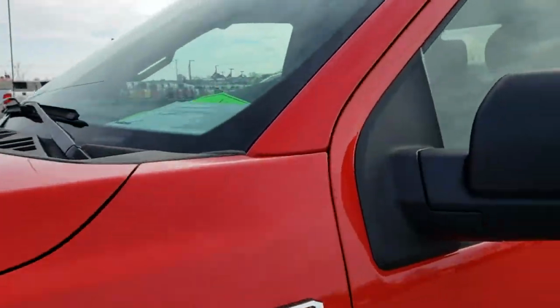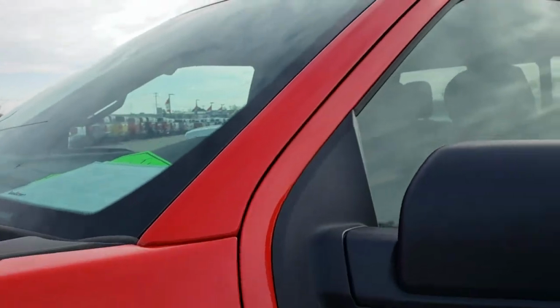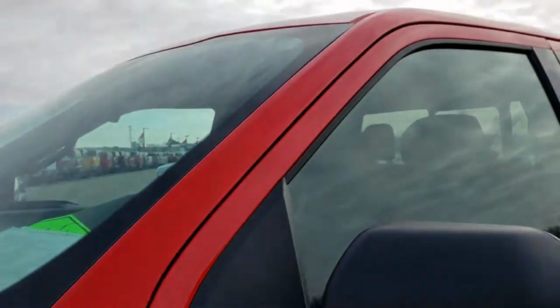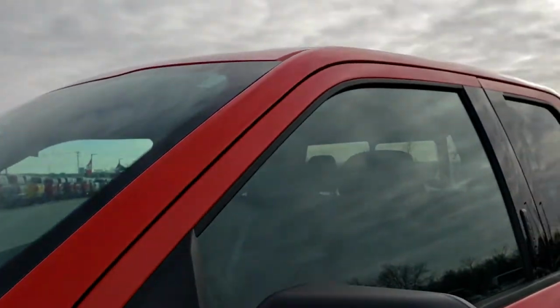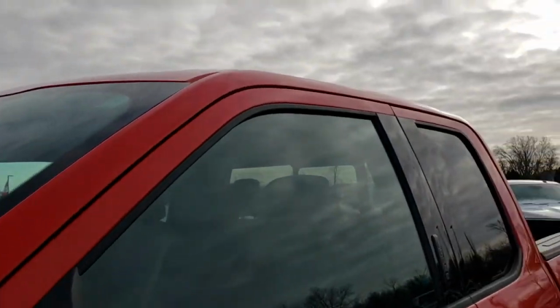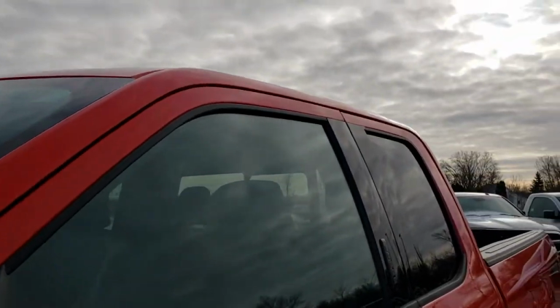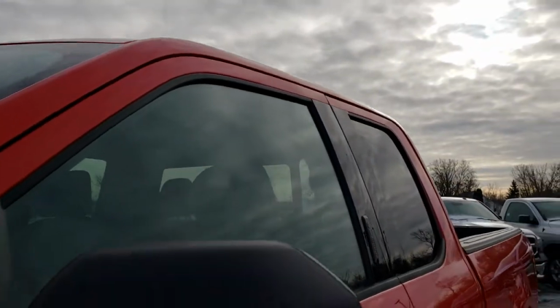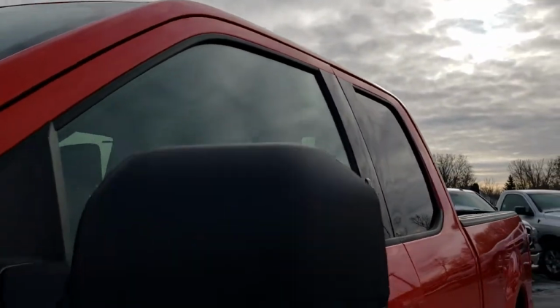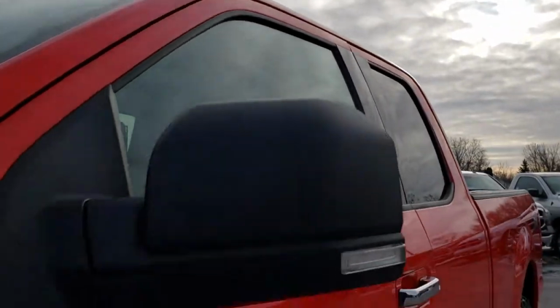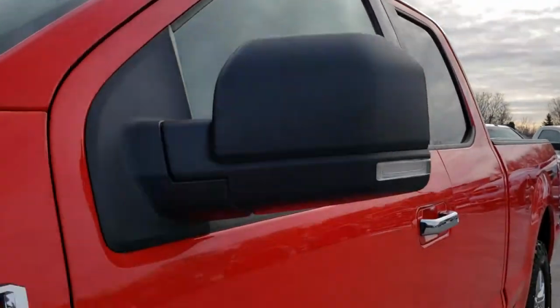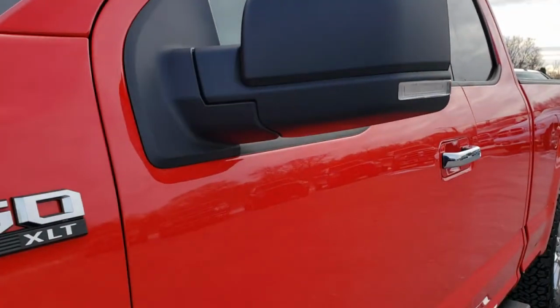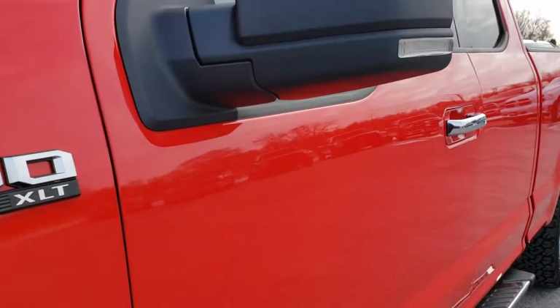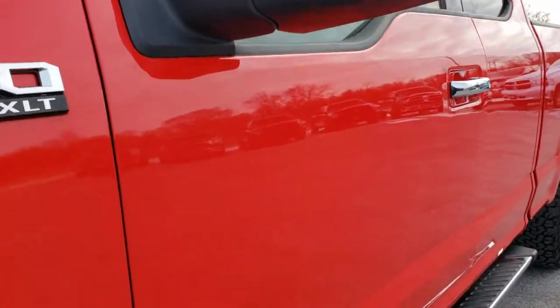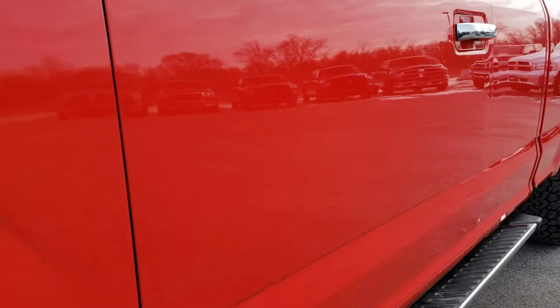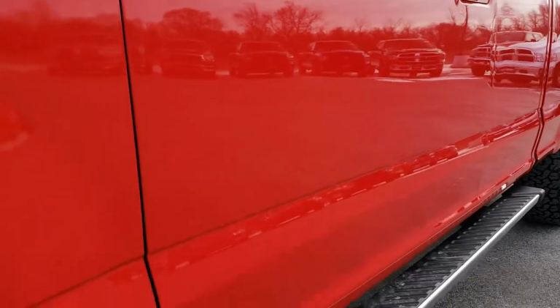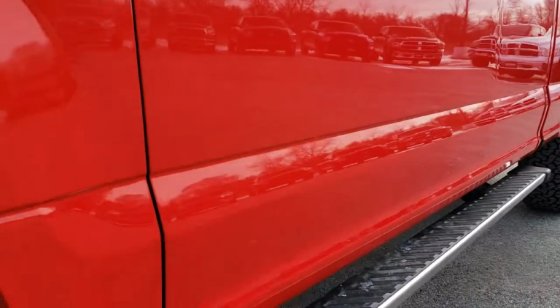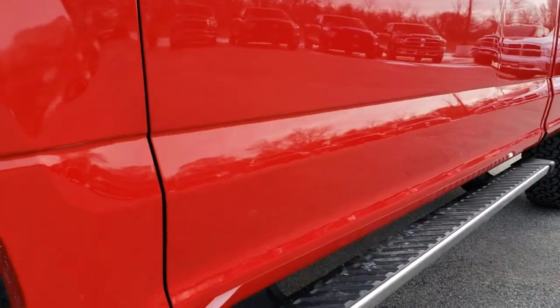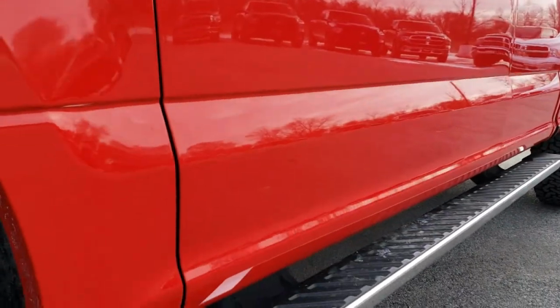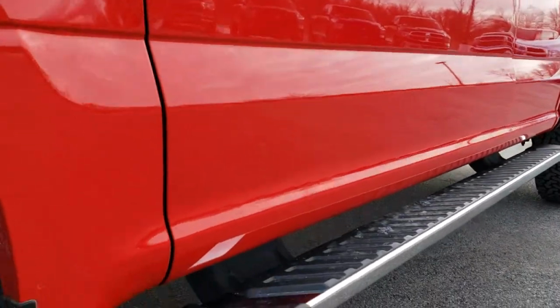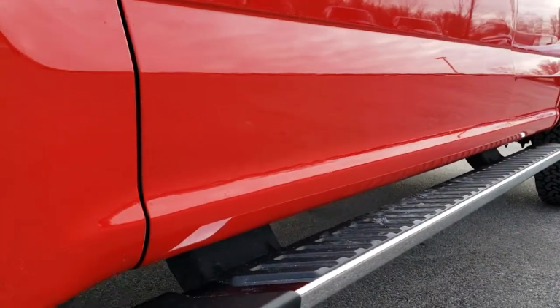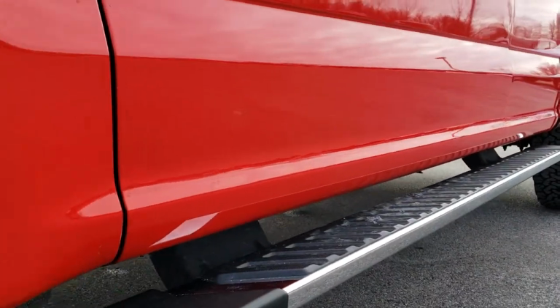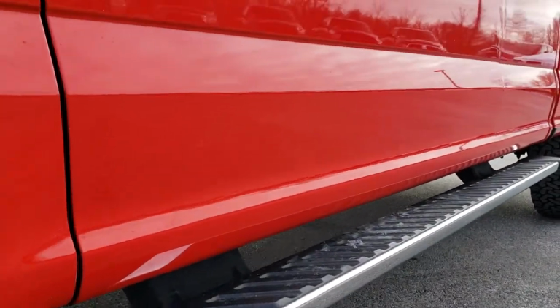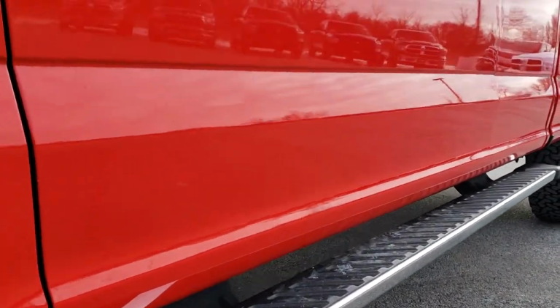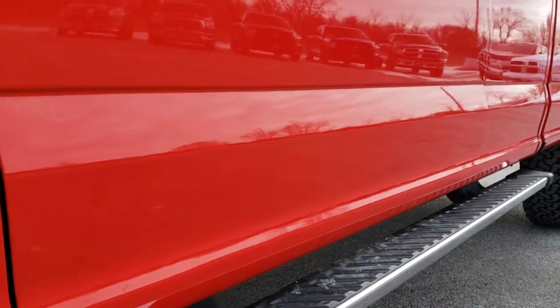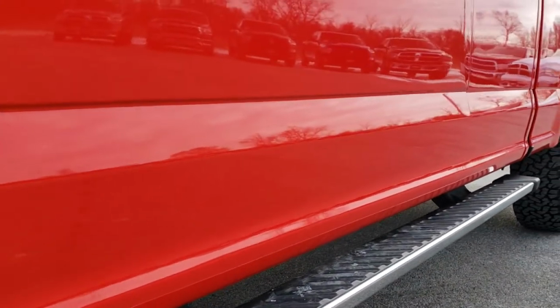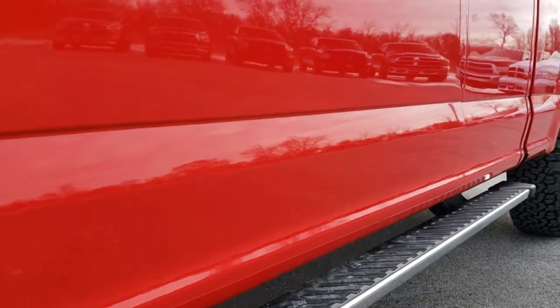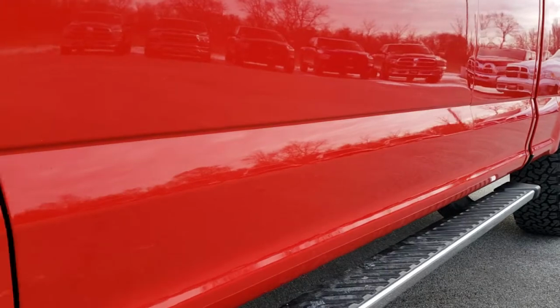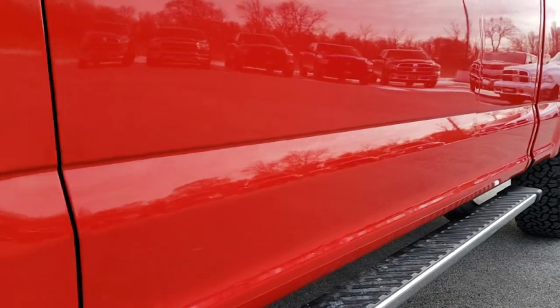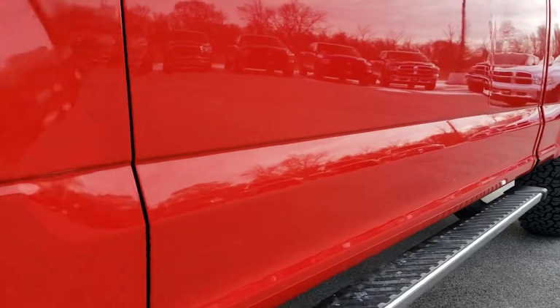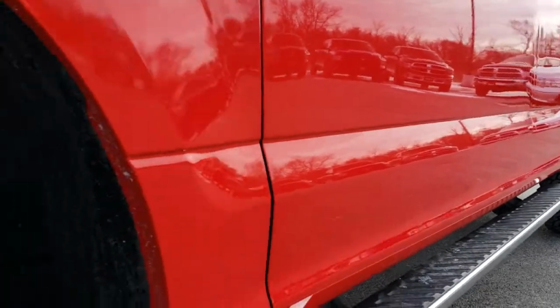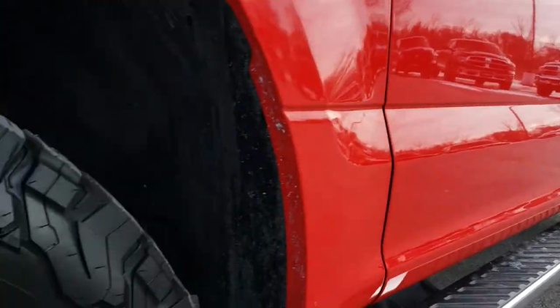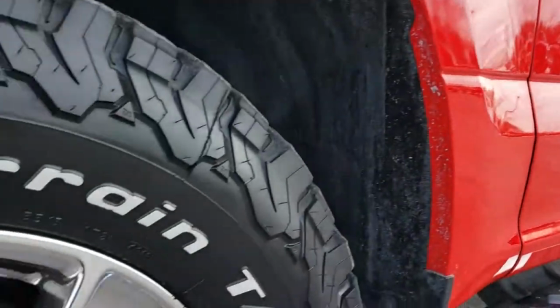Race red is the color. We shoot all of our videos in 1080p, so if you have HD capabilities on your computer, tablet or smartphone device, turn them on right now, because it's like you are right here looking at the truck with me.